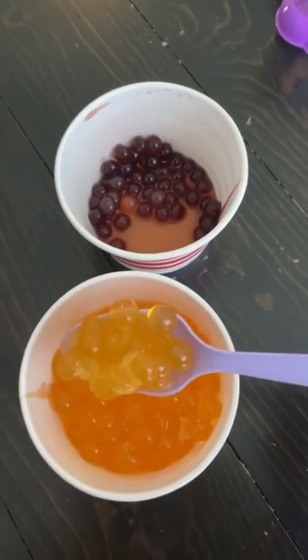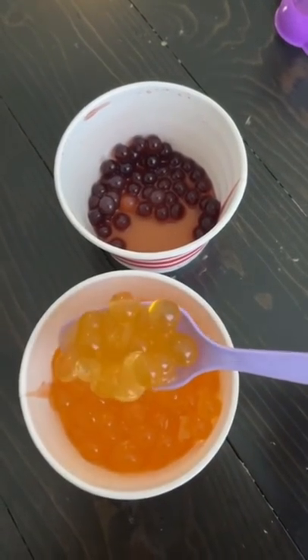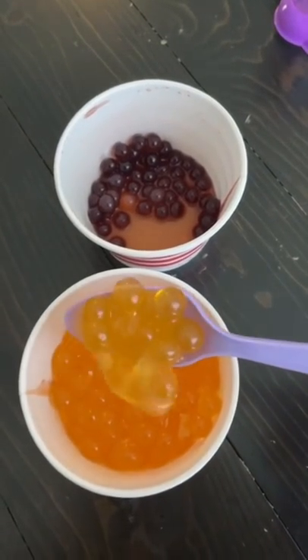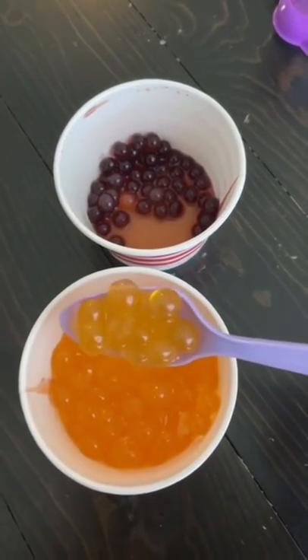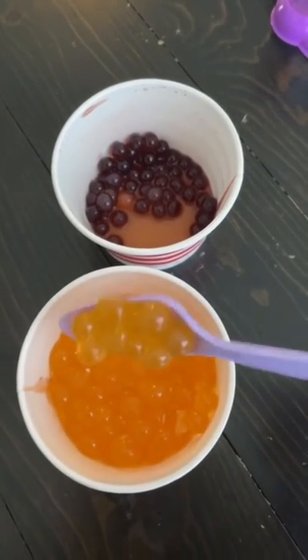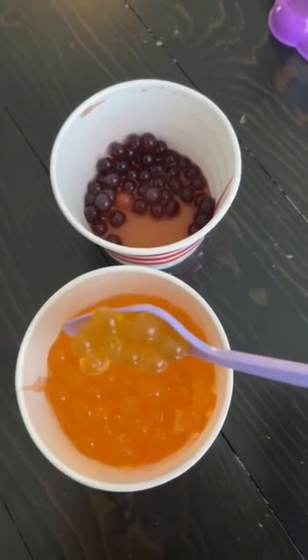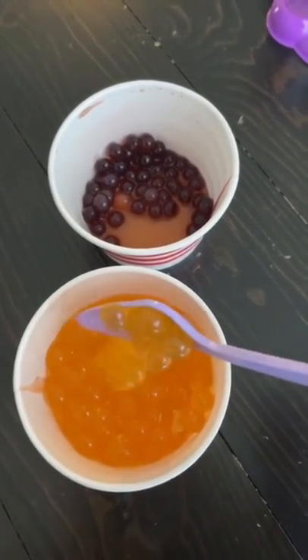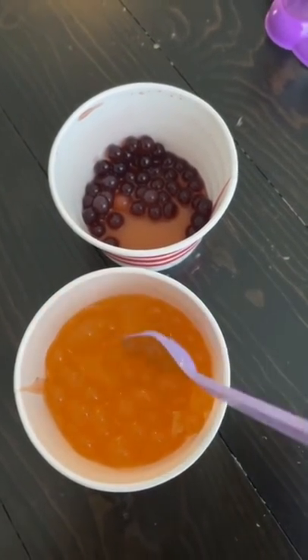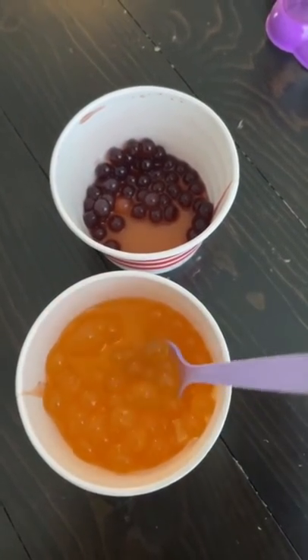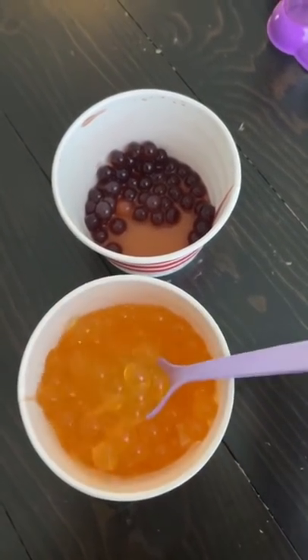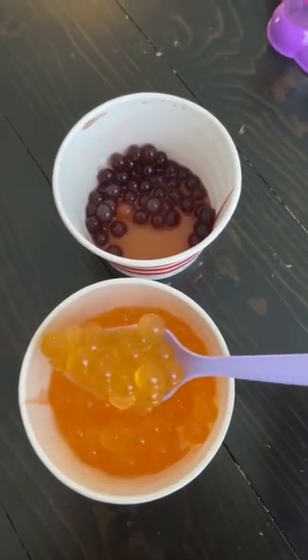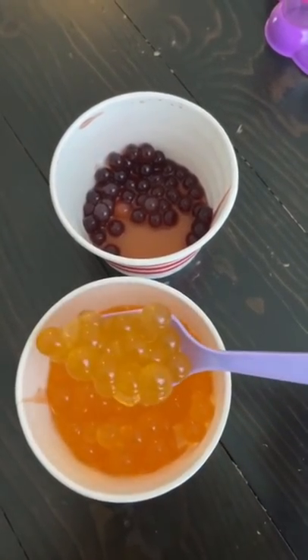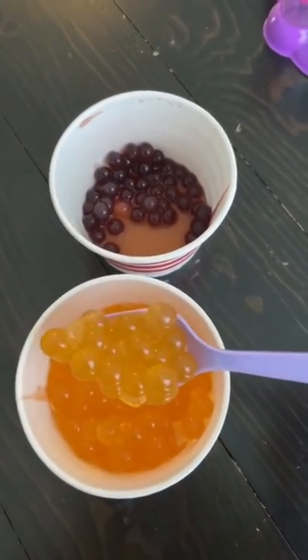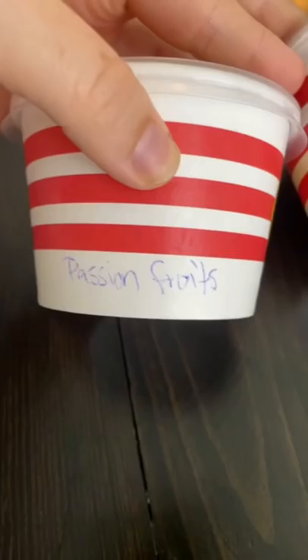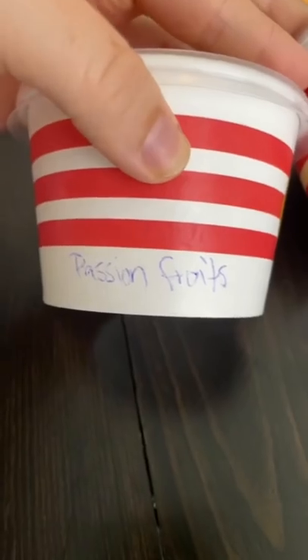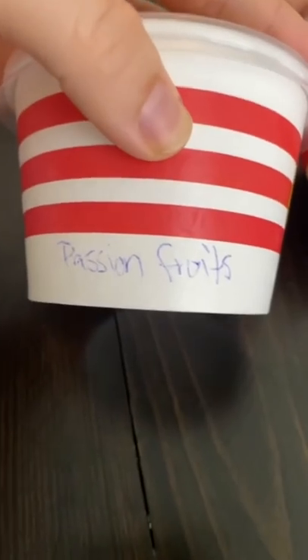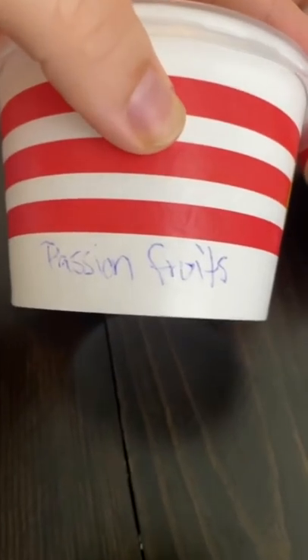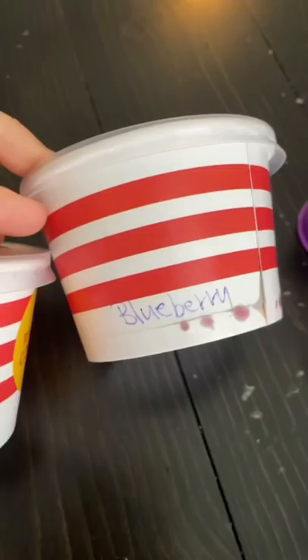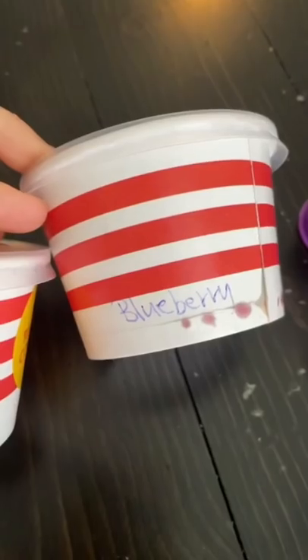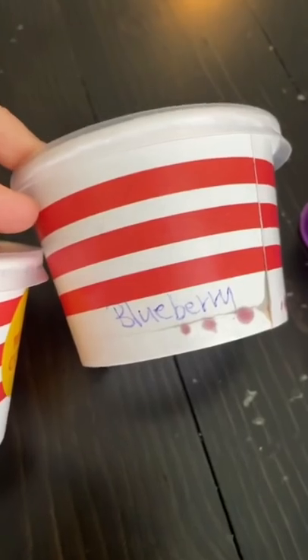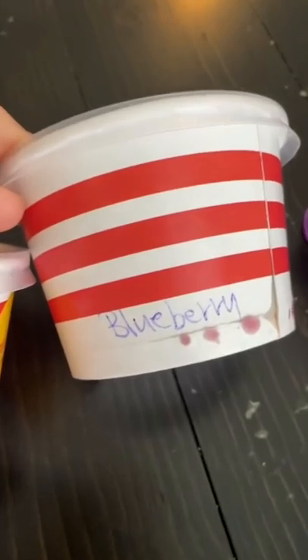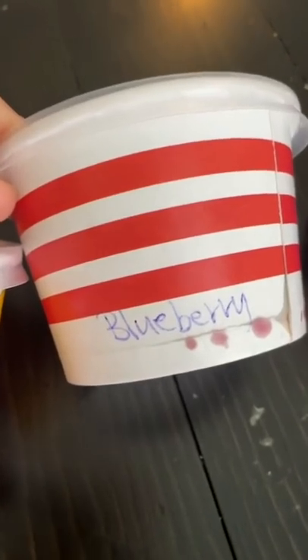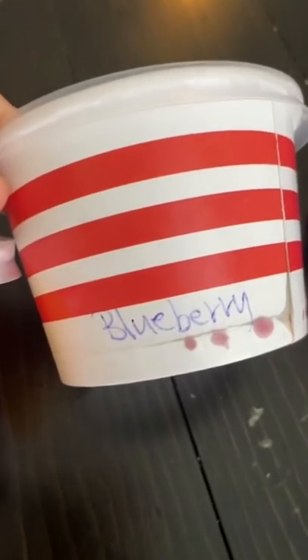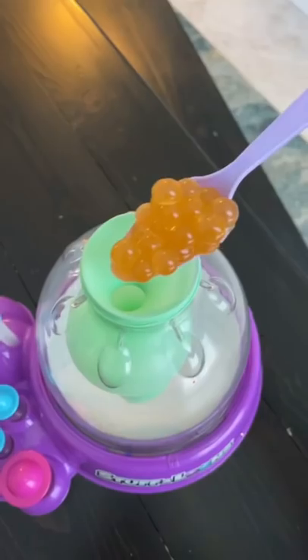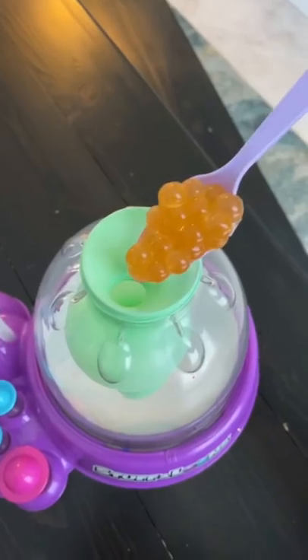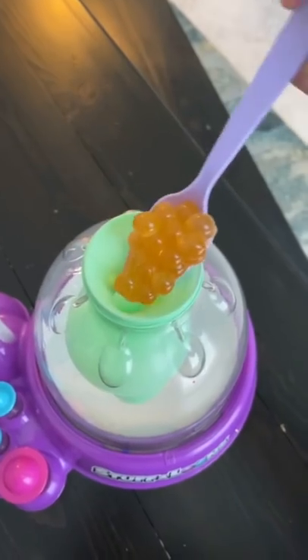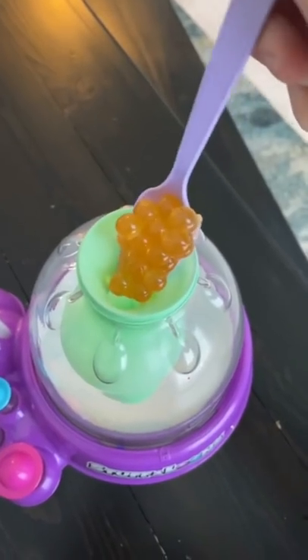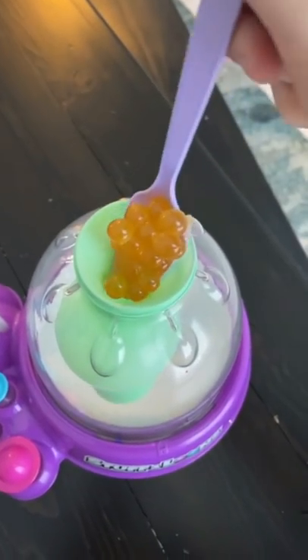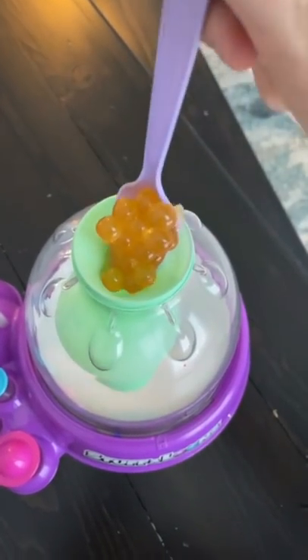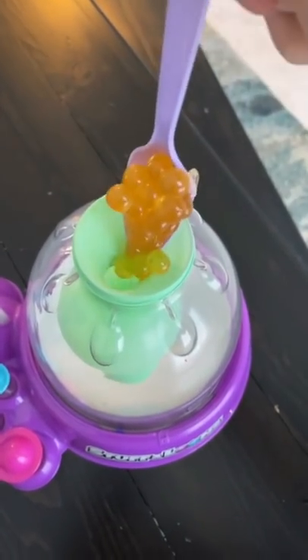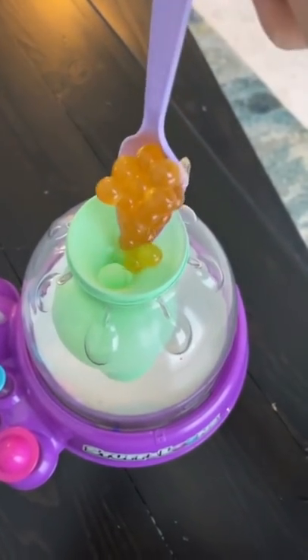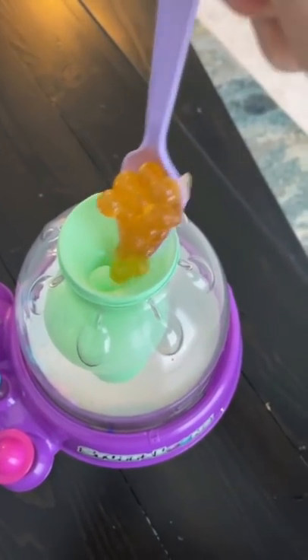So refreshing. They come in lots of colors and flavors. Once you pick the ones you want, fill up your balloon.